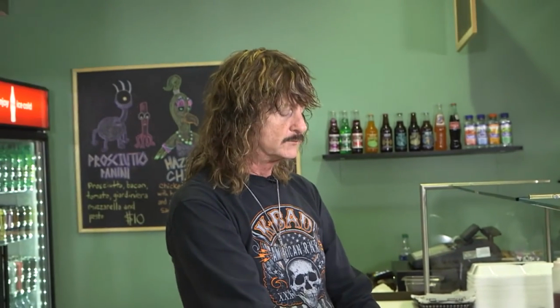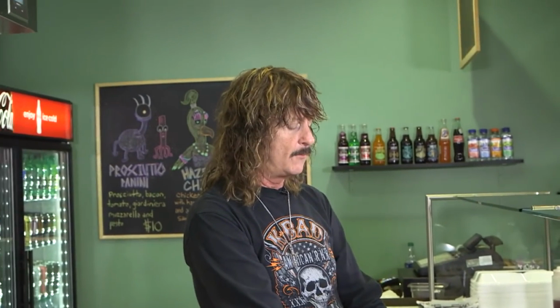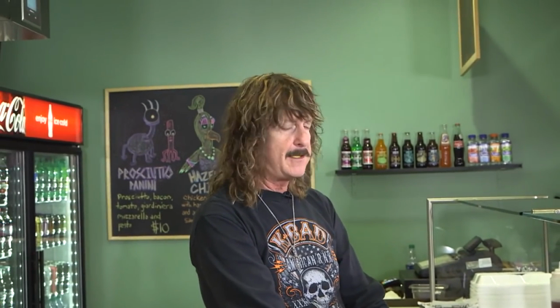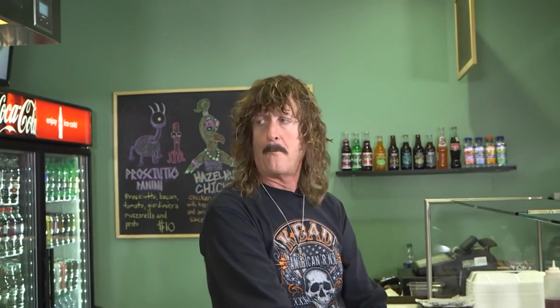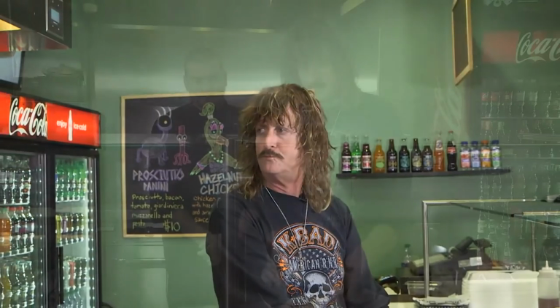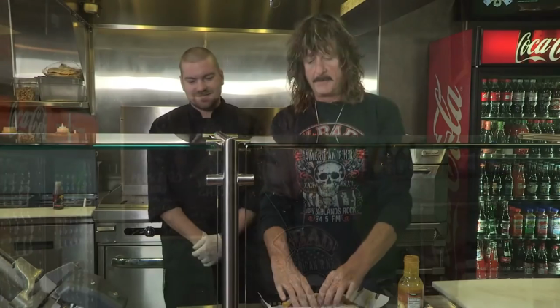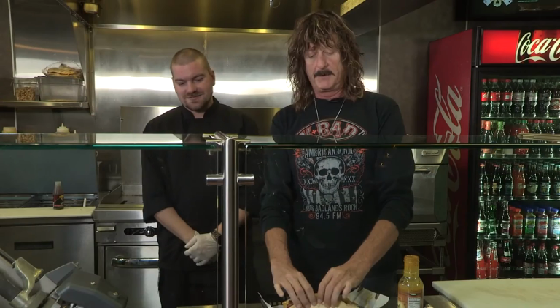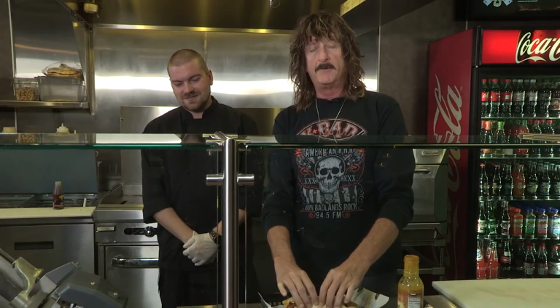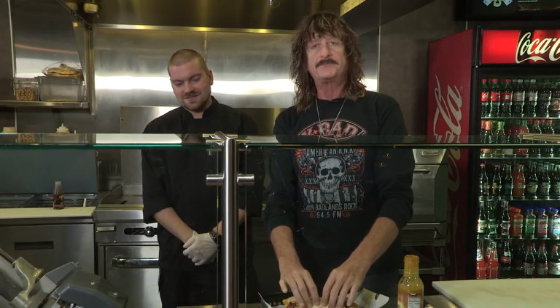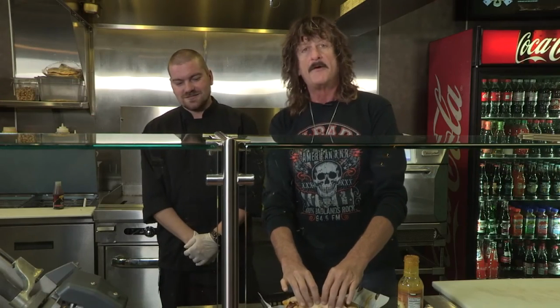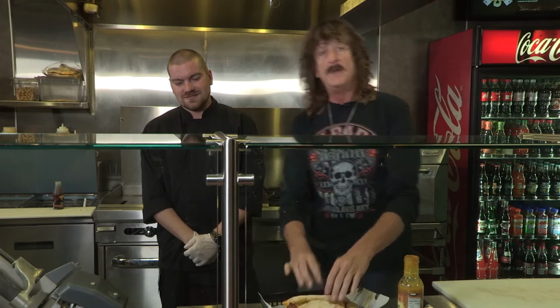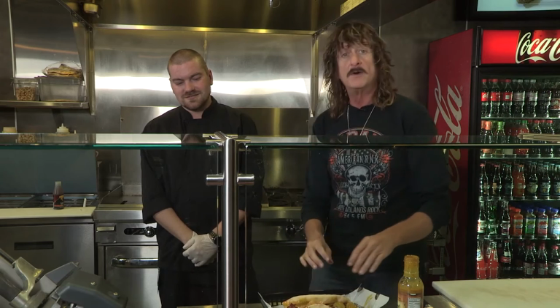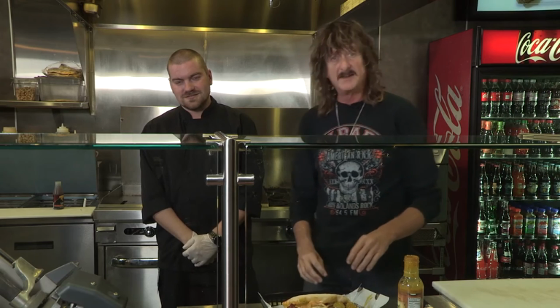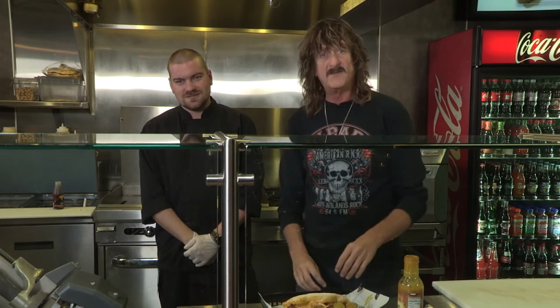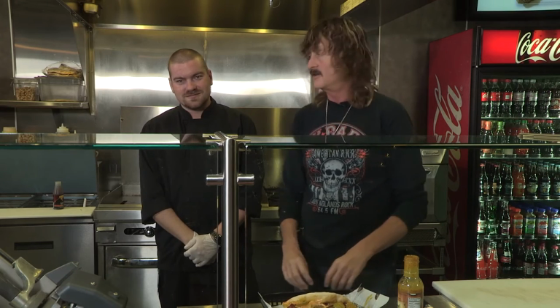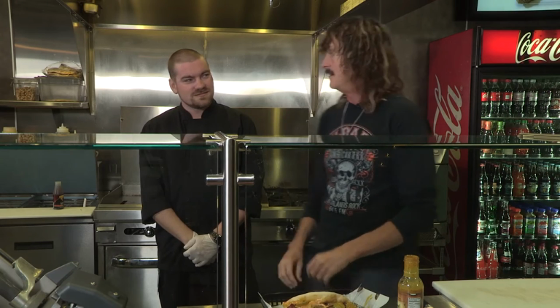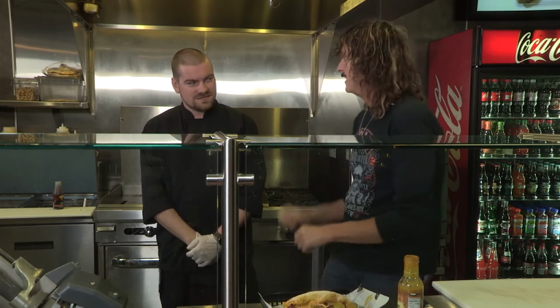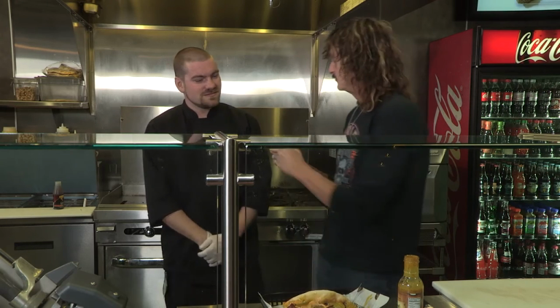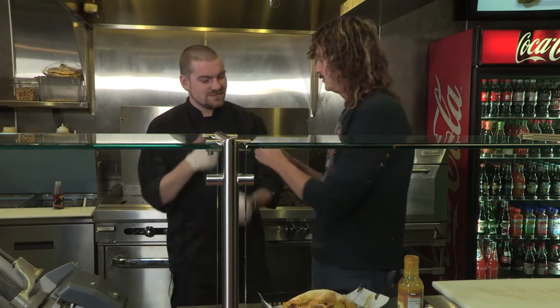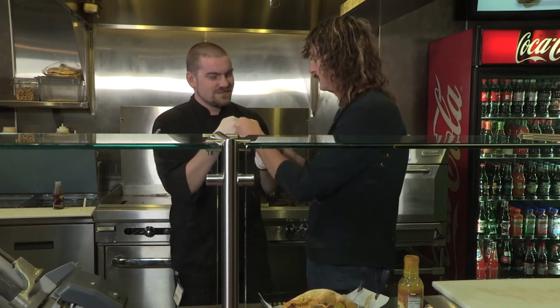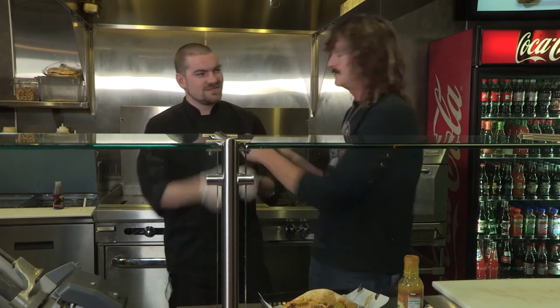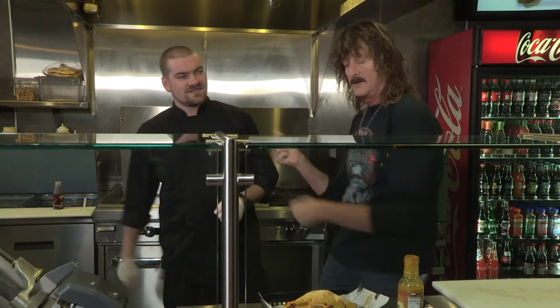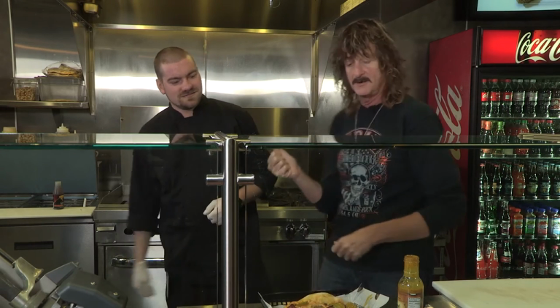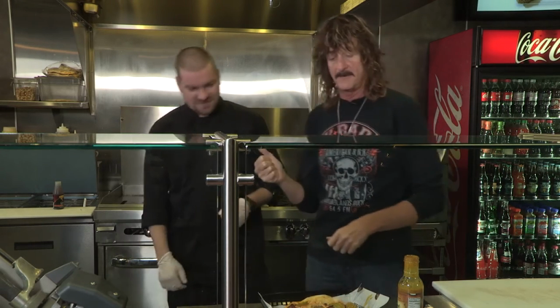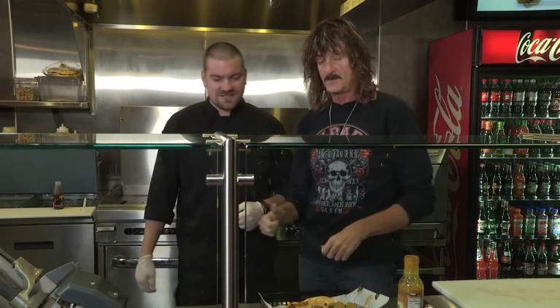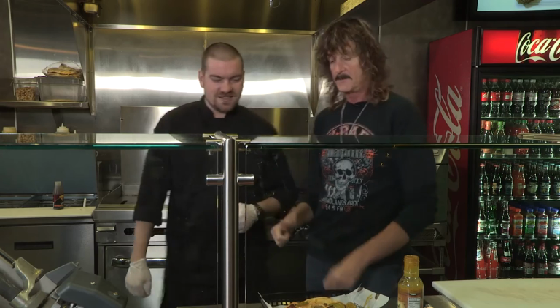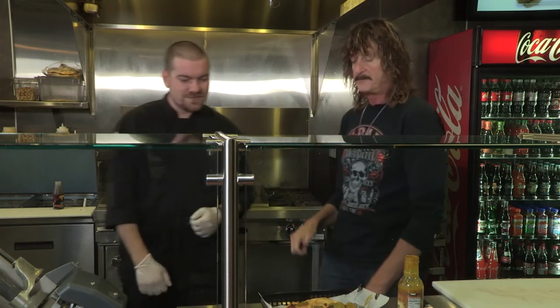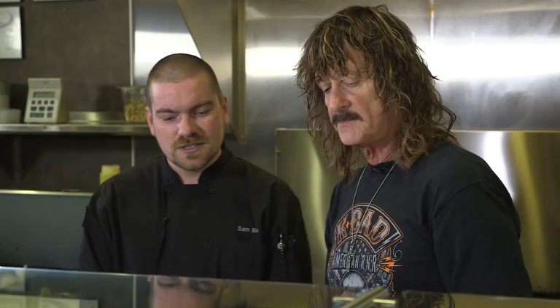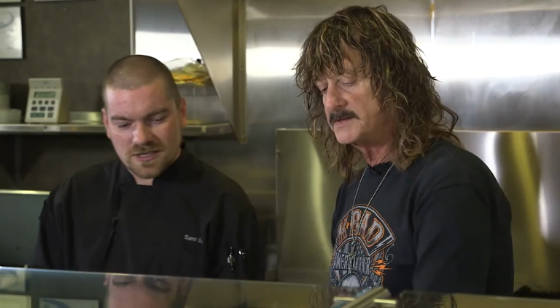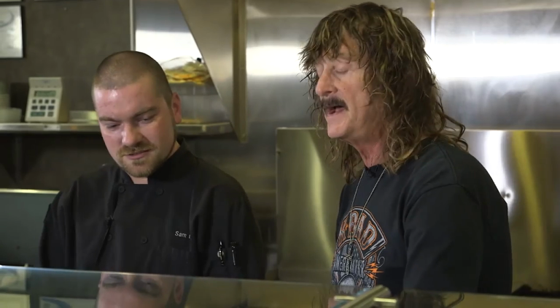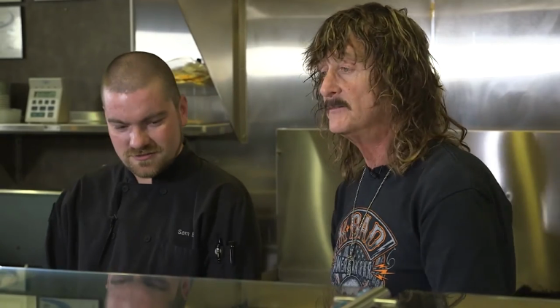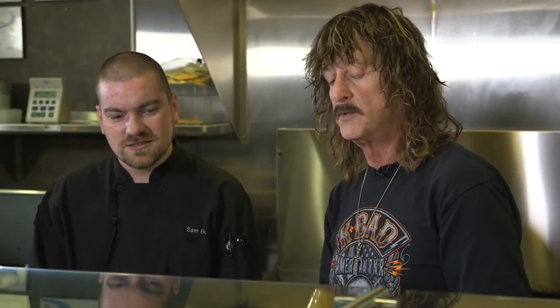Oh man. You will not believe how good that is. That is really good. That's a double right there. Good stuff. Mustard painted pulled pork.